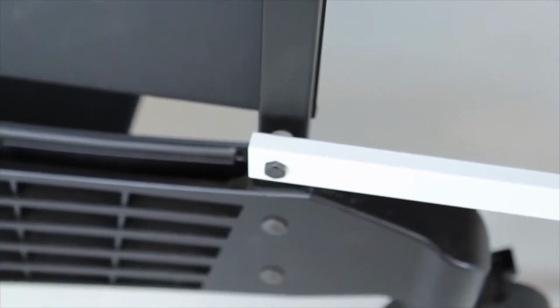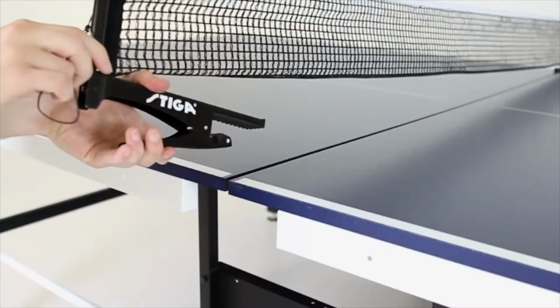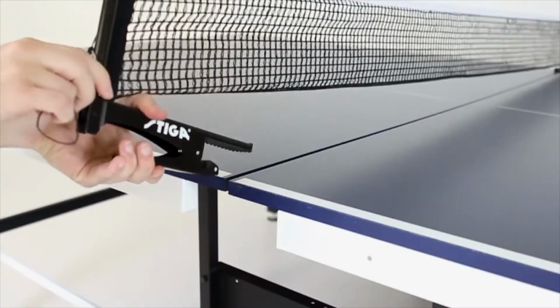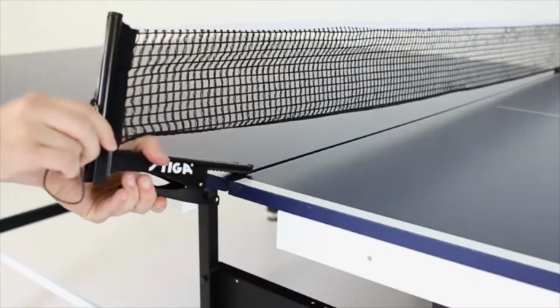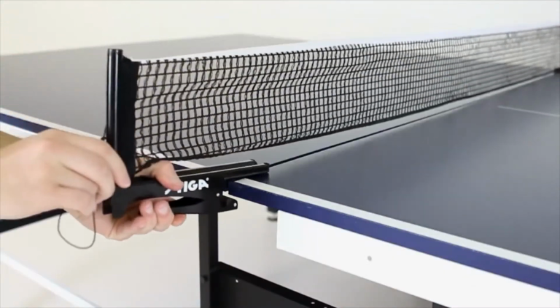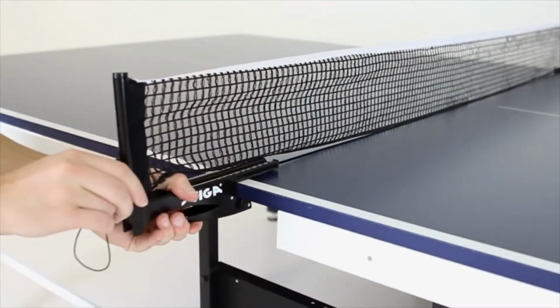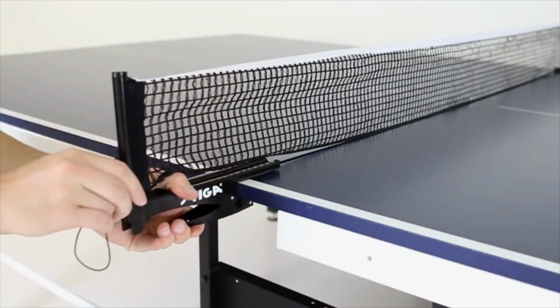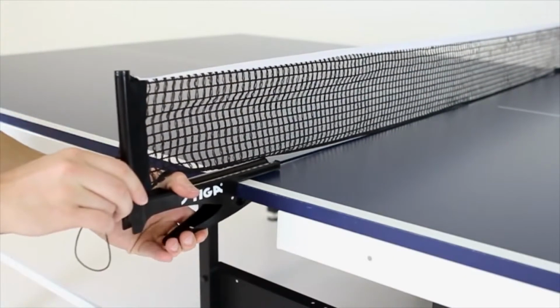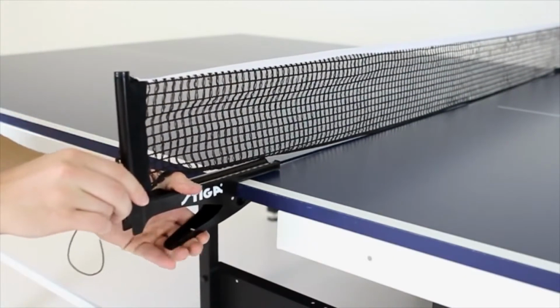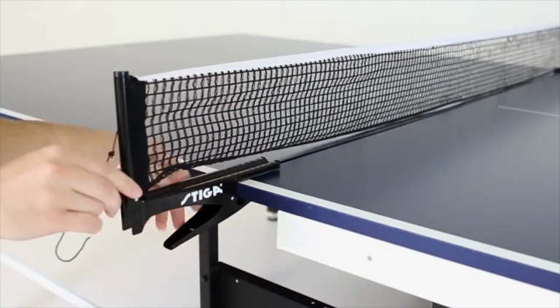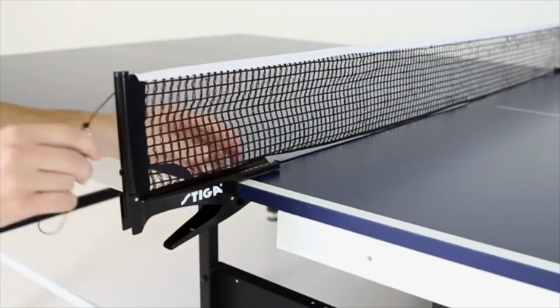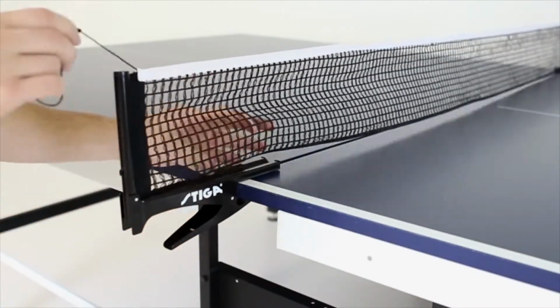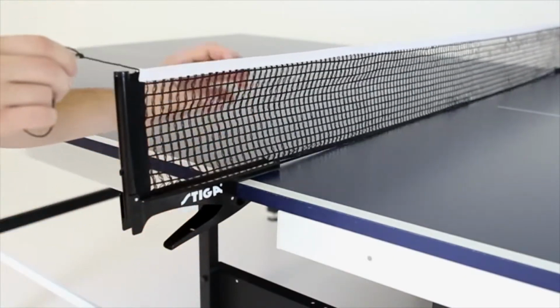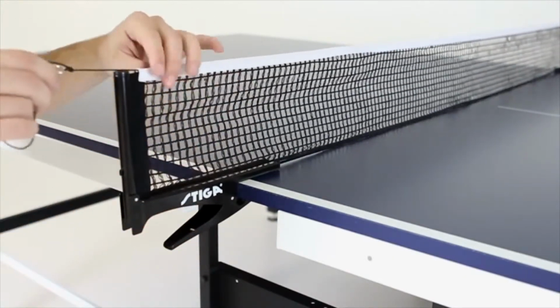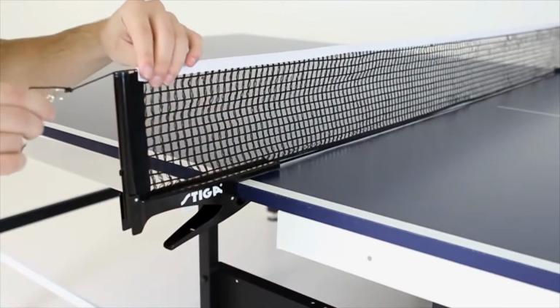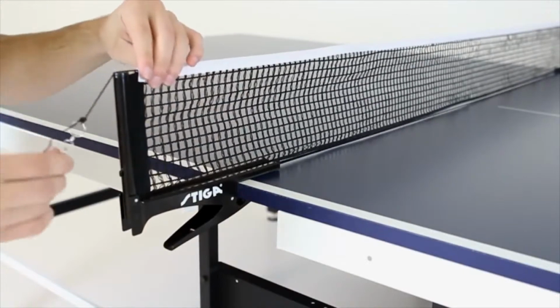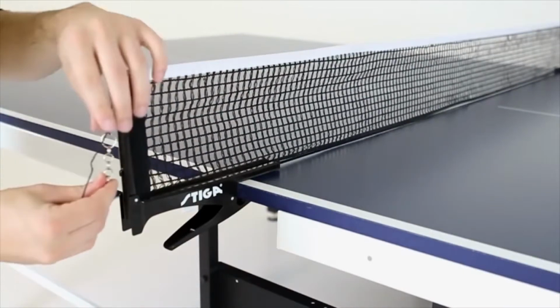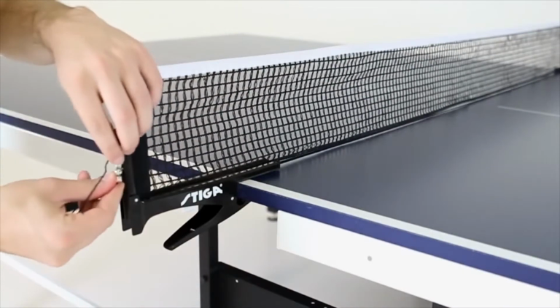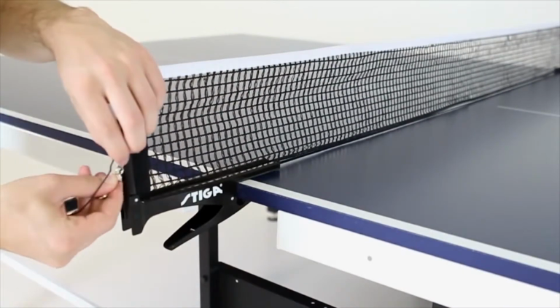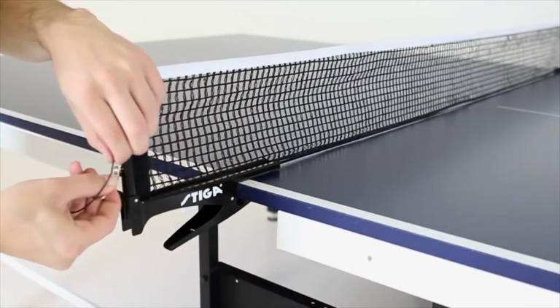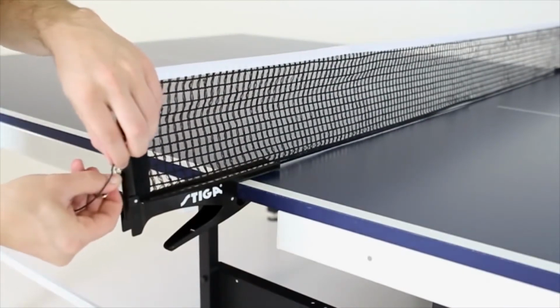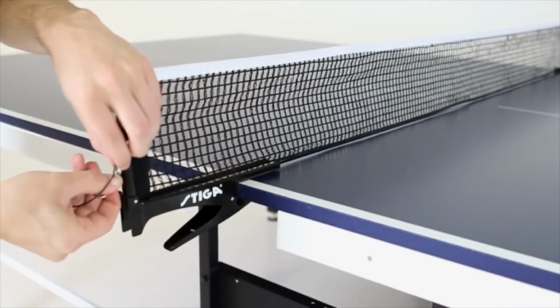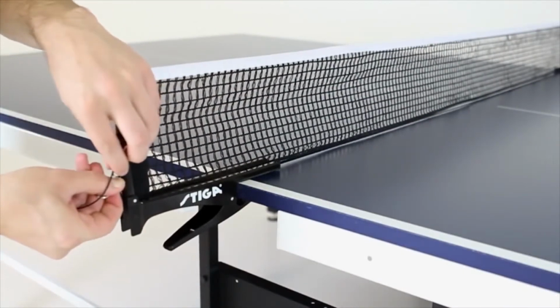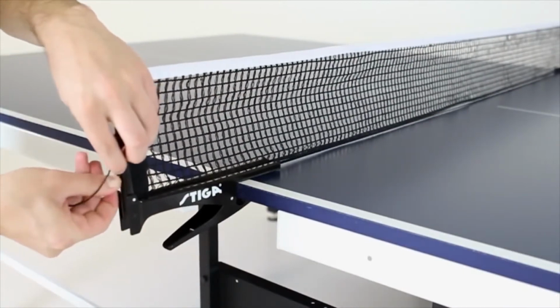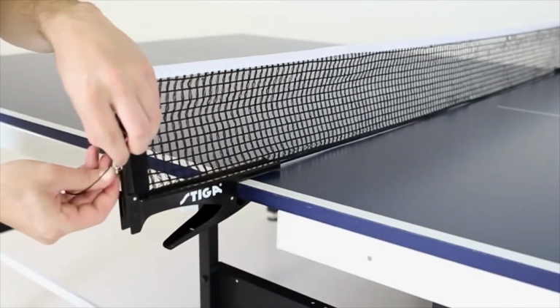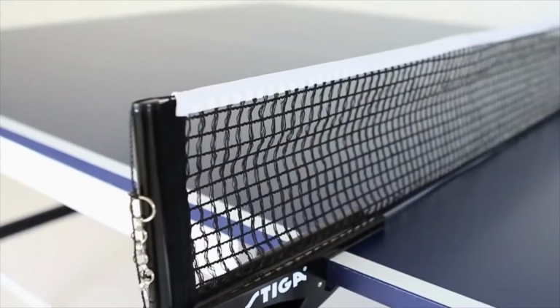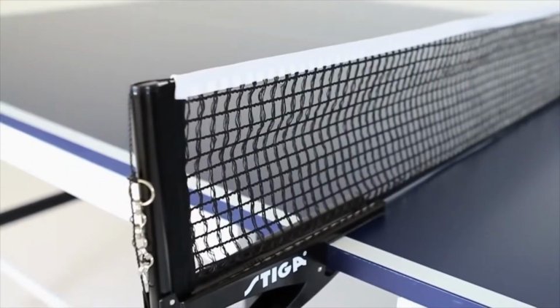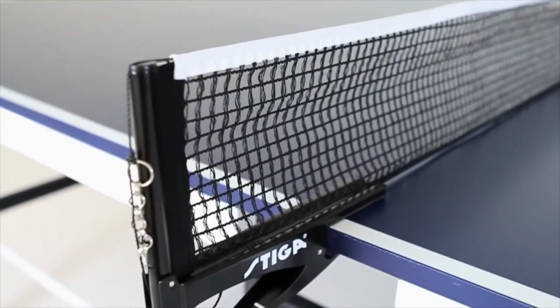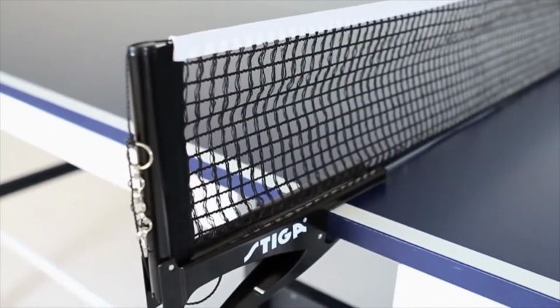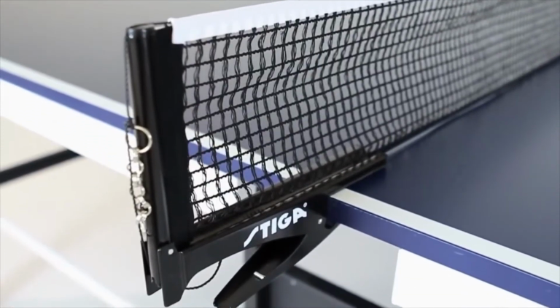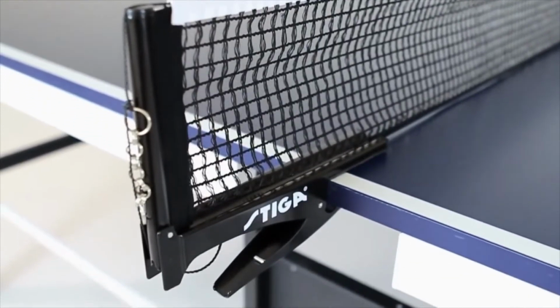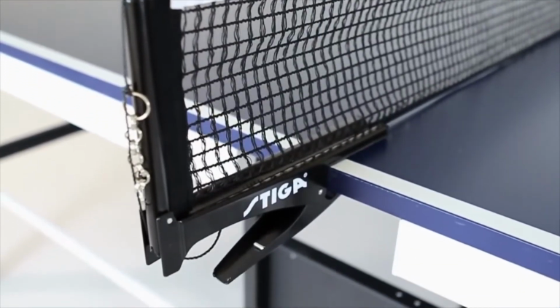A 72-inch premium clipper net and post includes an adjustable tension system, cotton blend net, and spring clip mounting for easy adjustments.